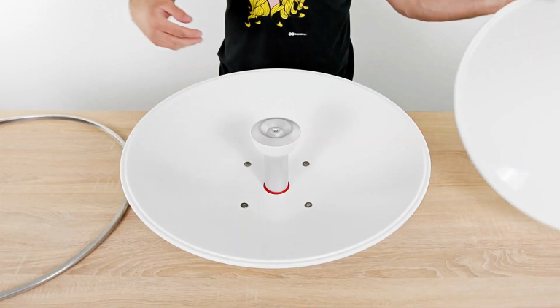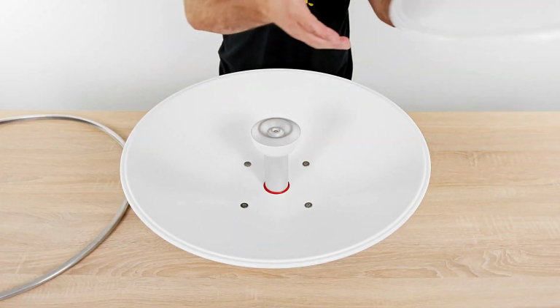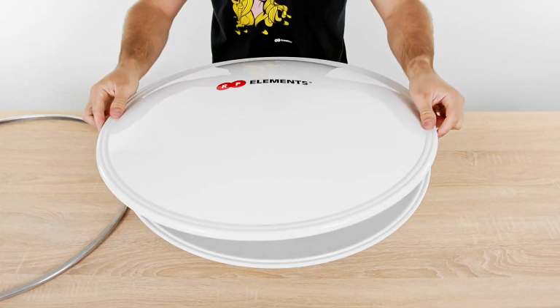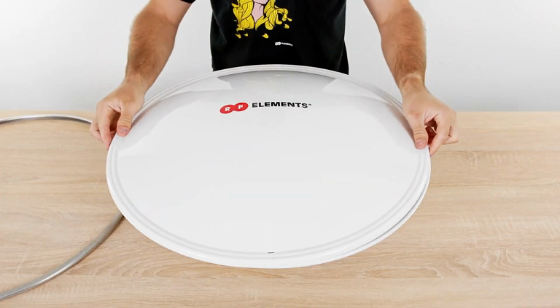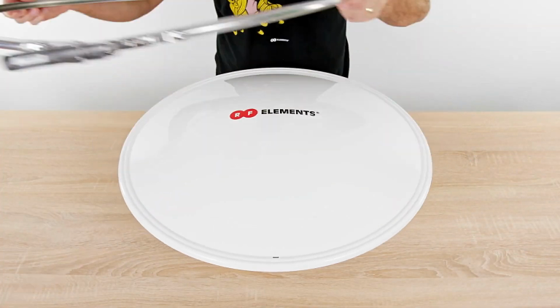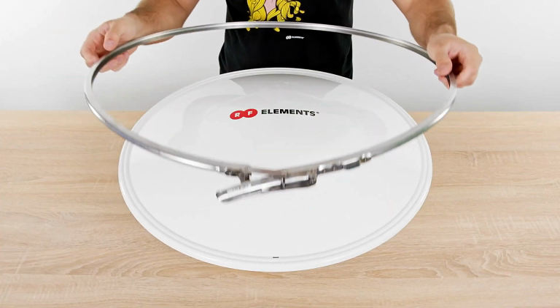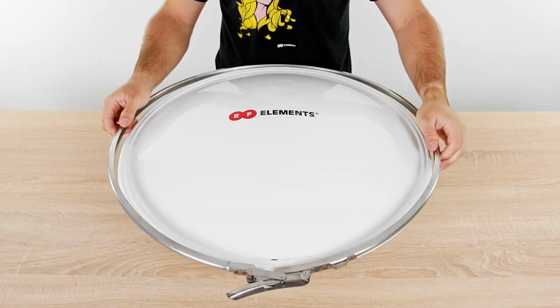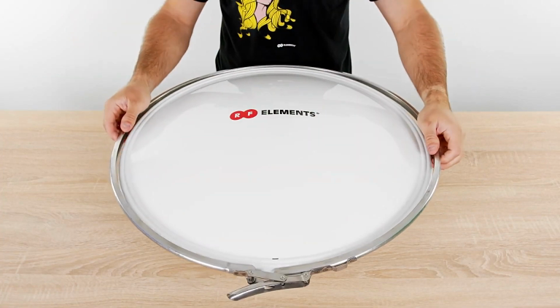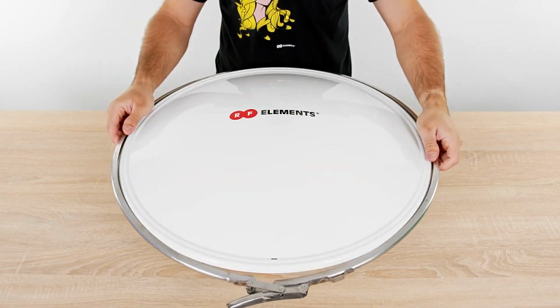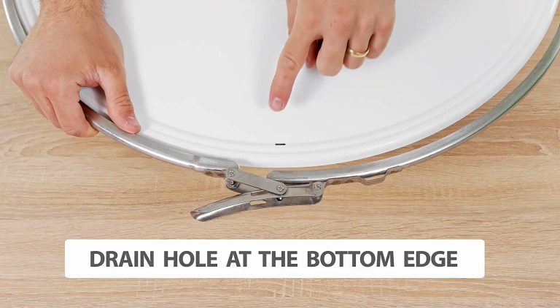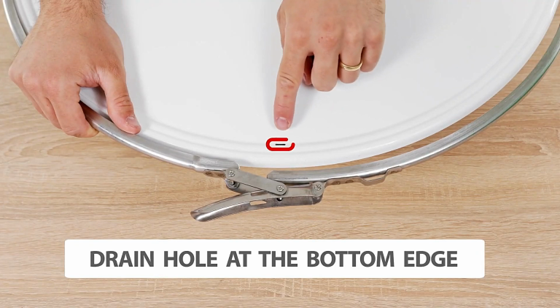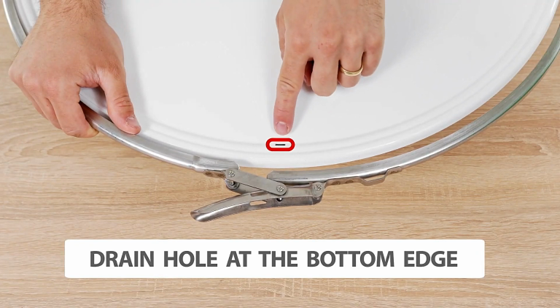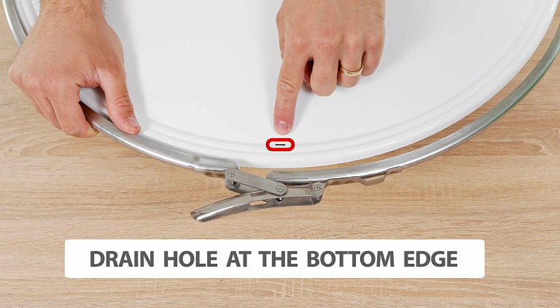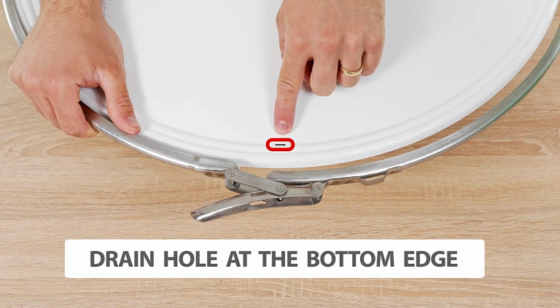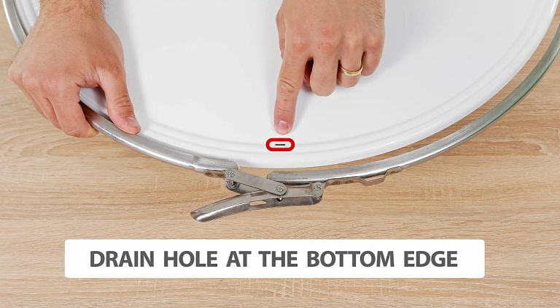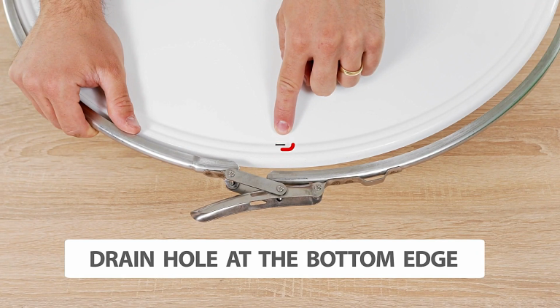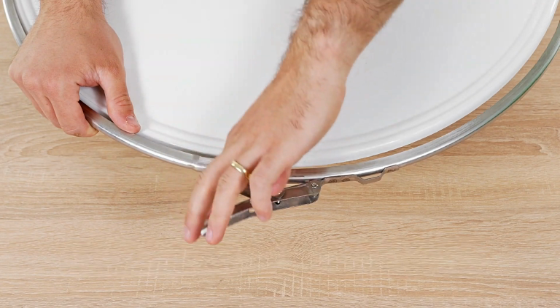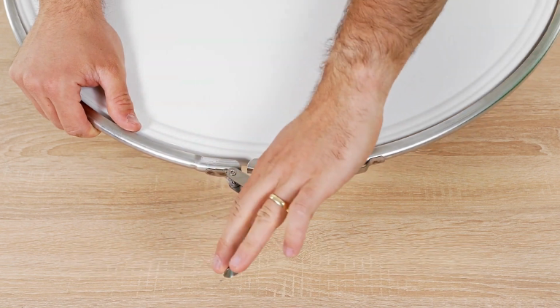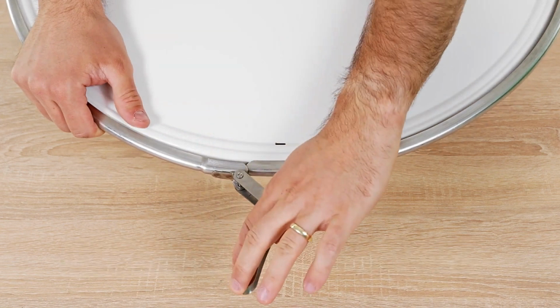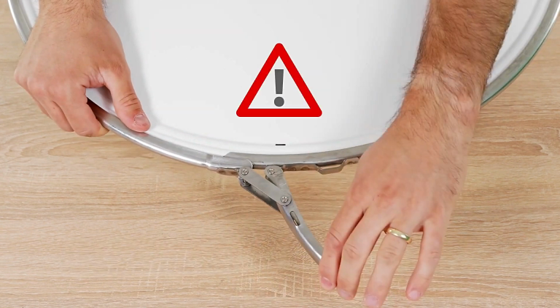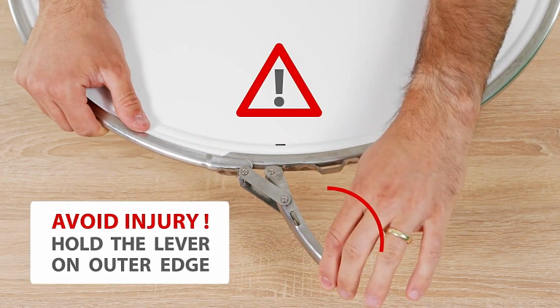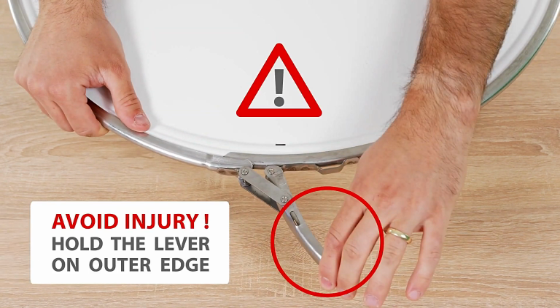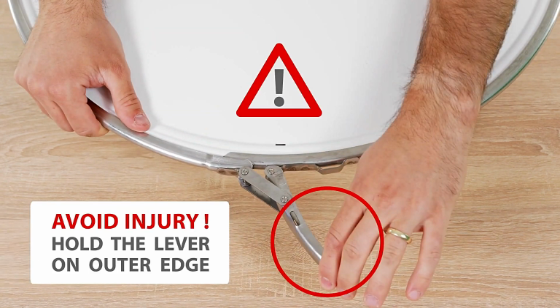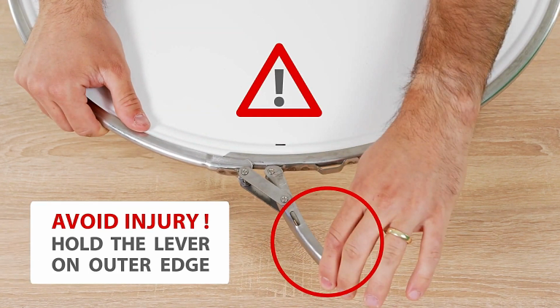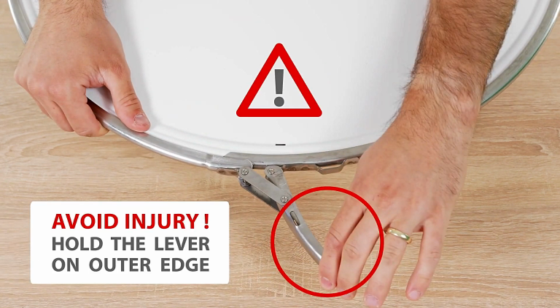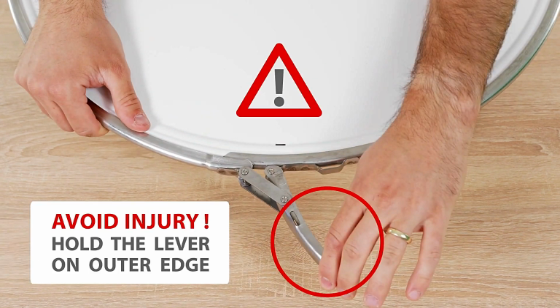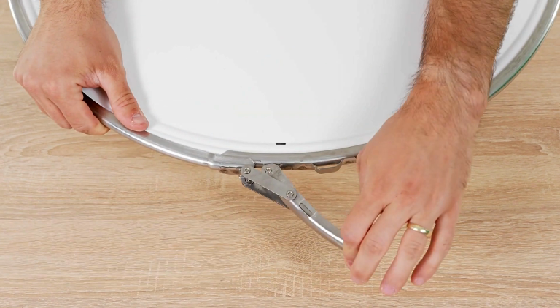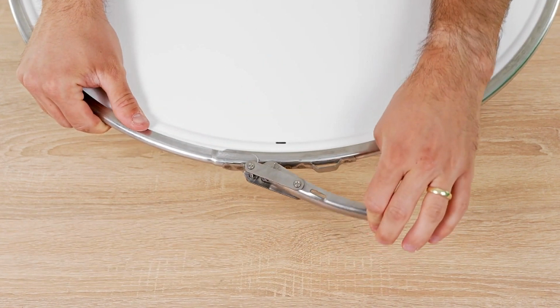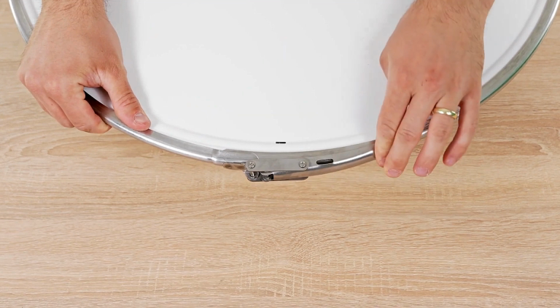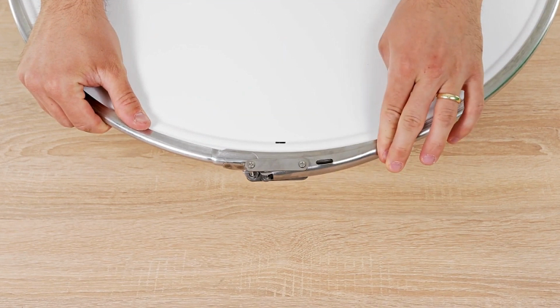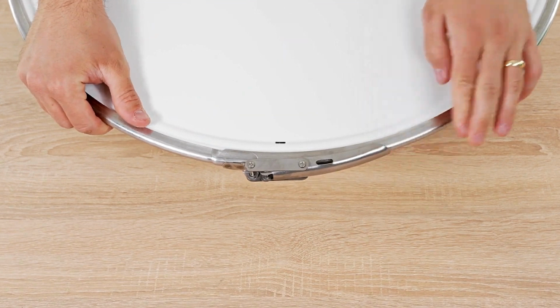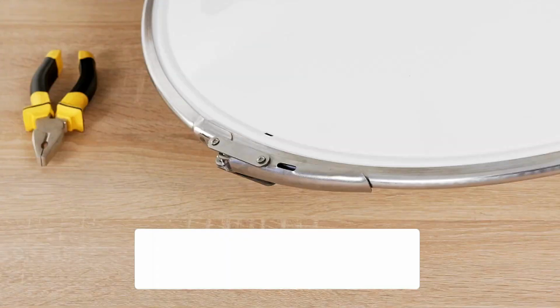UltraDish TP antennas are high-gain directional parabolic antennas with a lossless twist port connector. The Radome Cover for UltraDish TP27 provides additional protection against weather elements and decreases the wind load of the UltraDish TP27 antenna.